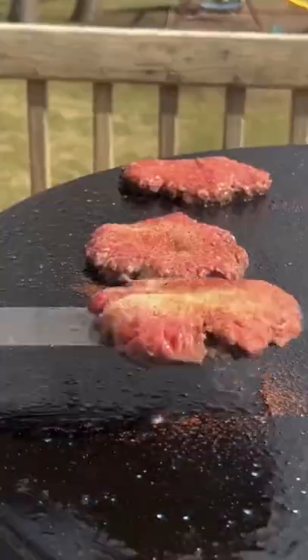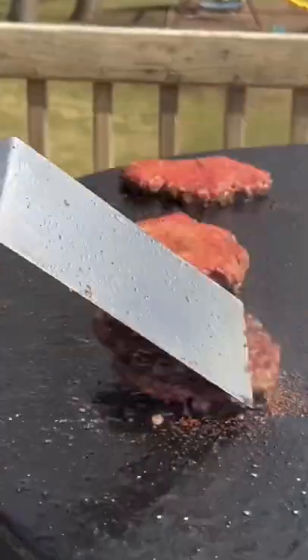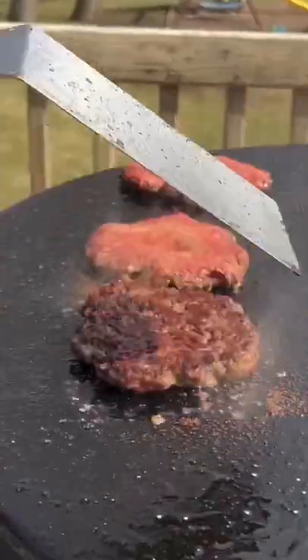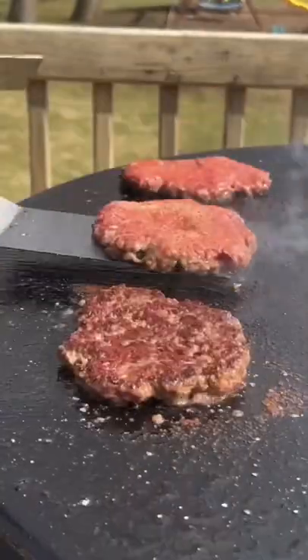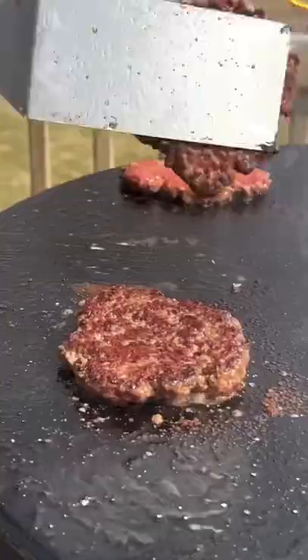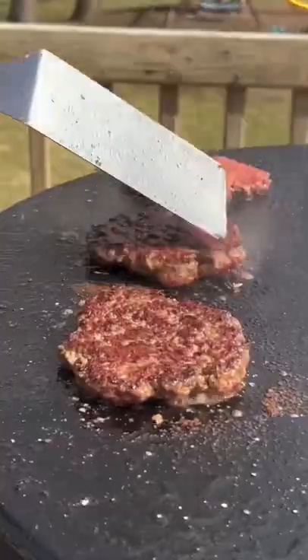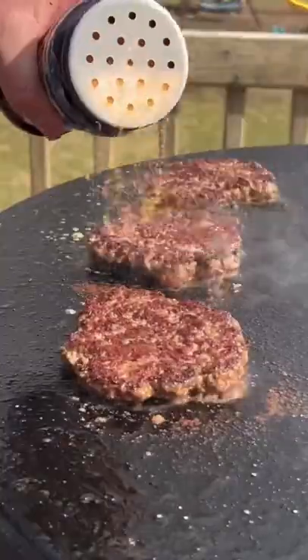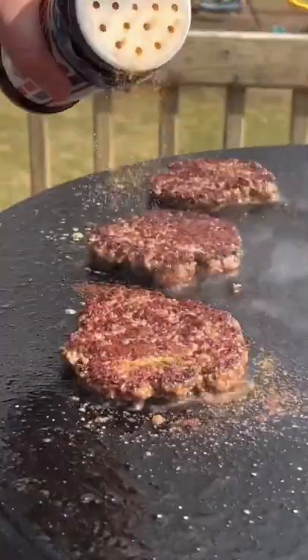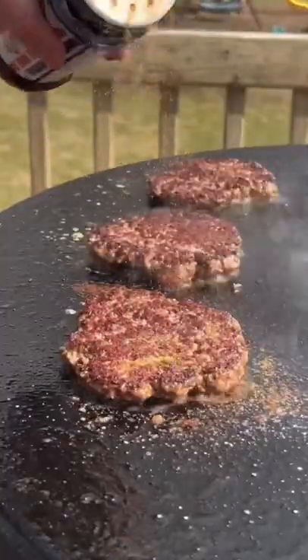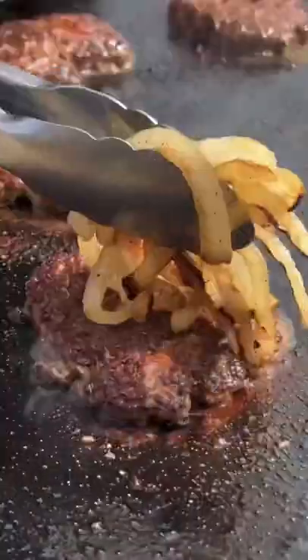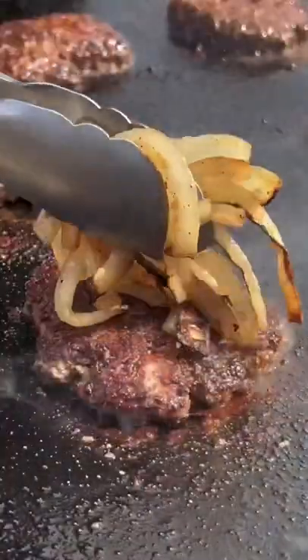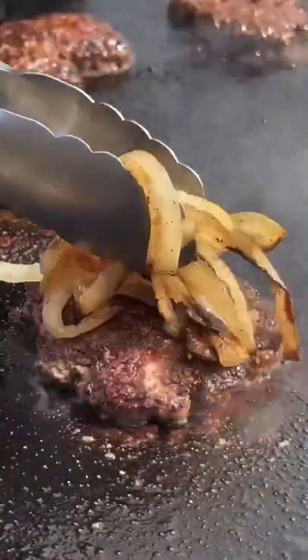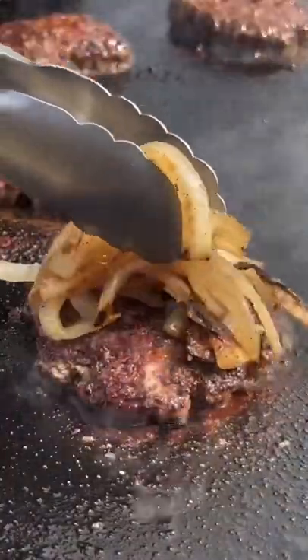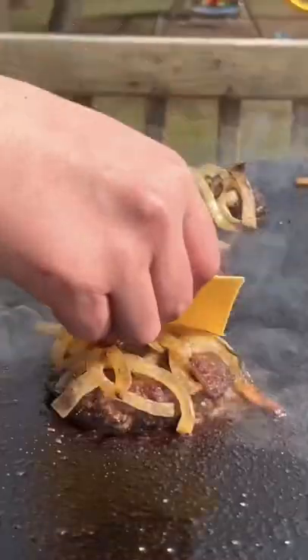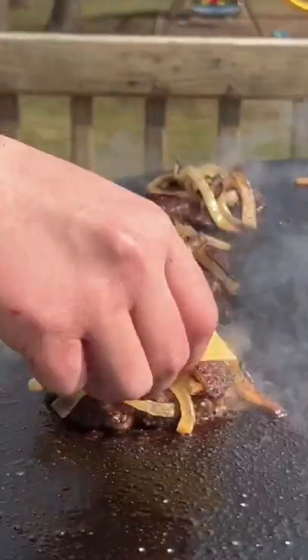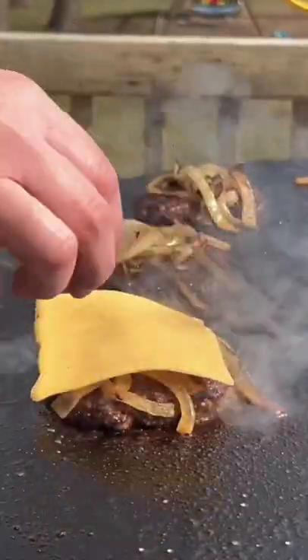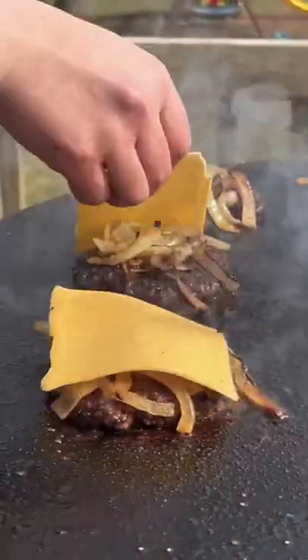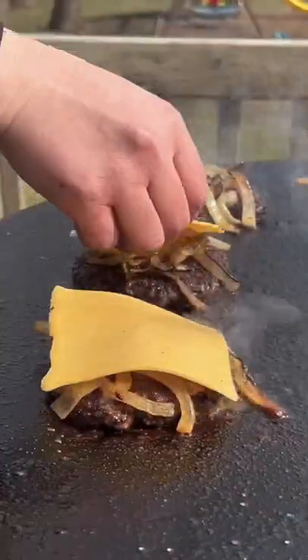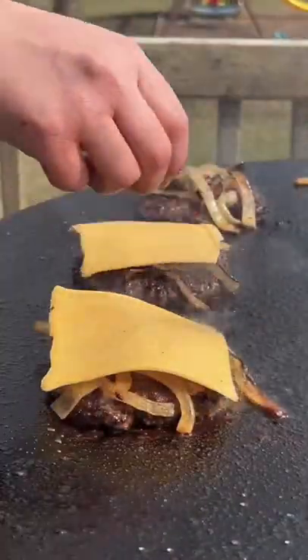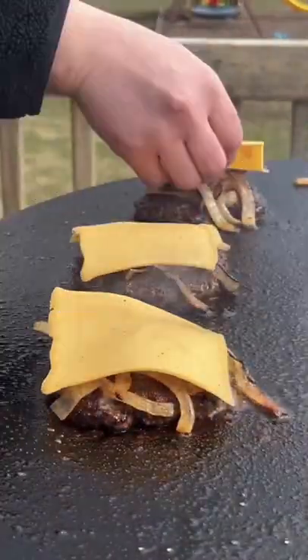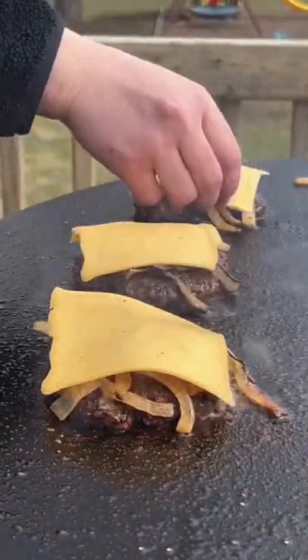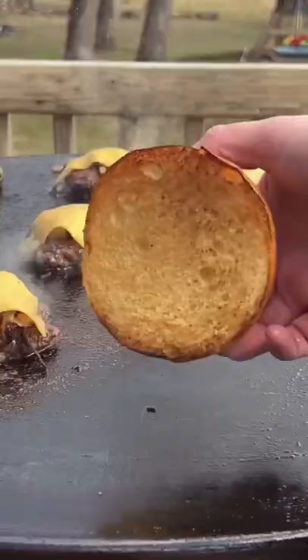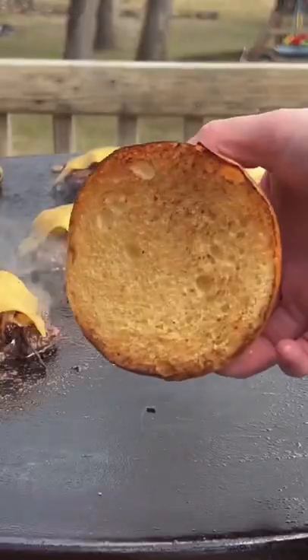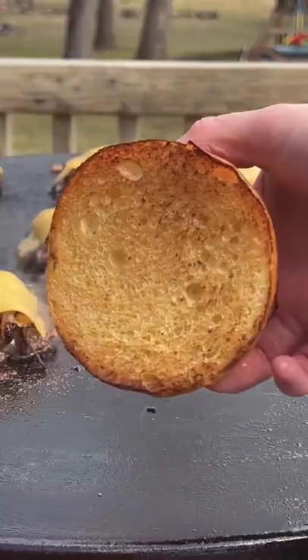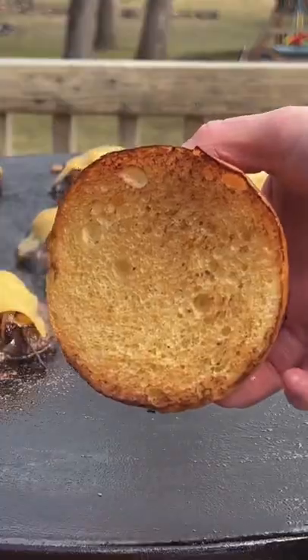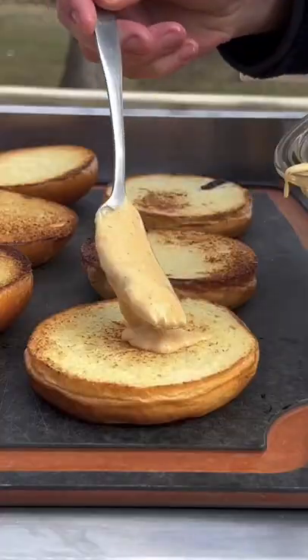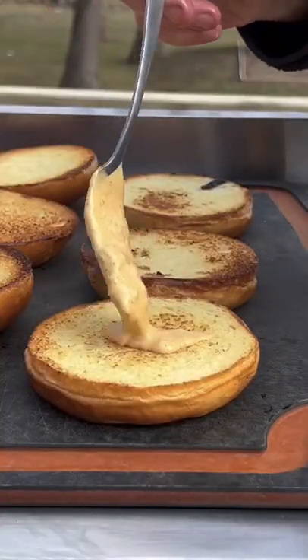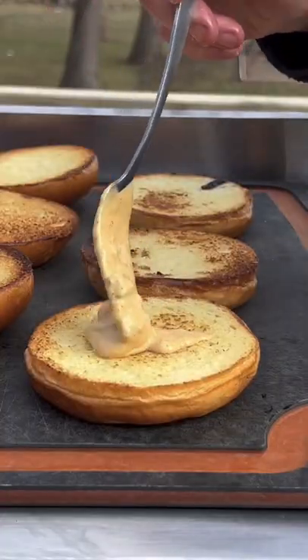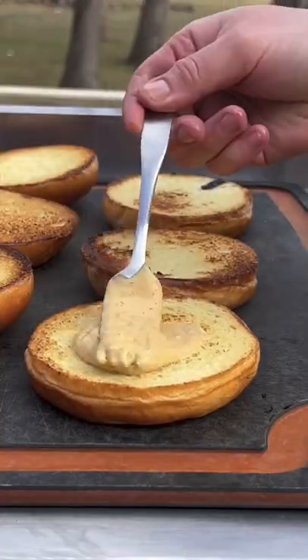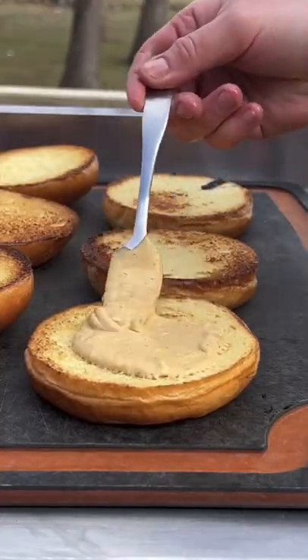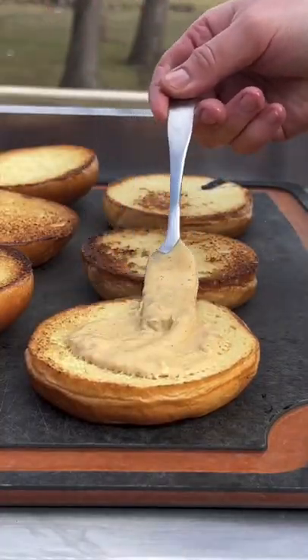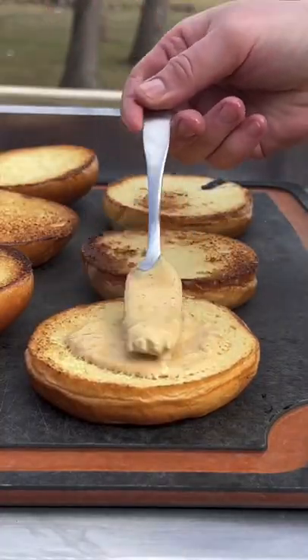We're going to flip about three to four minutes in, season the other side, then add onions and cheese. Let that cheese melt, toast up some buns and assemble.